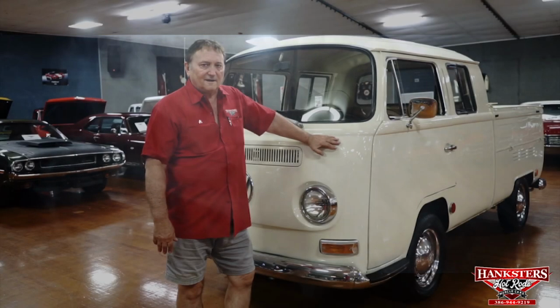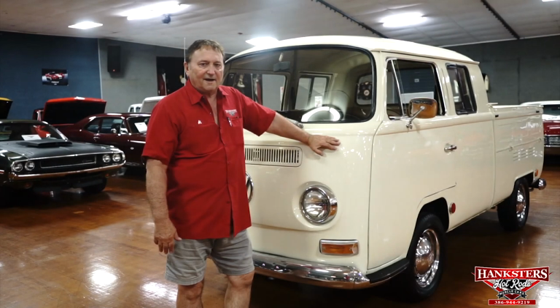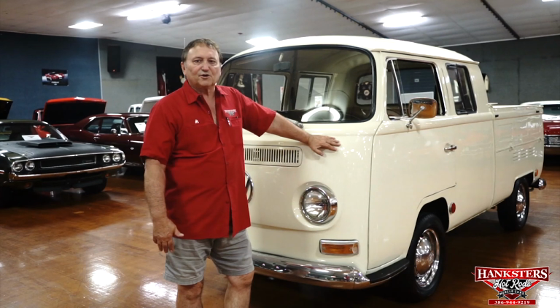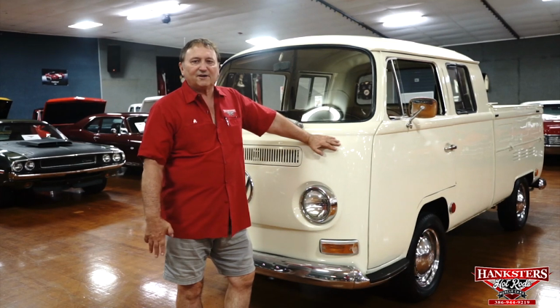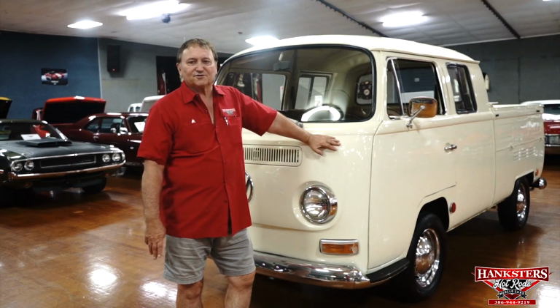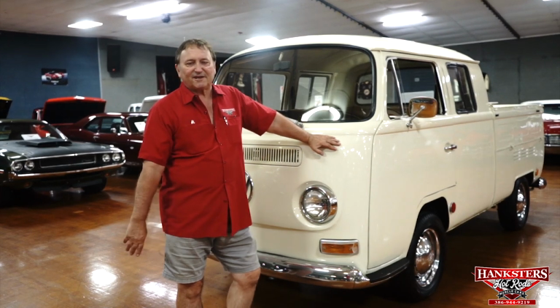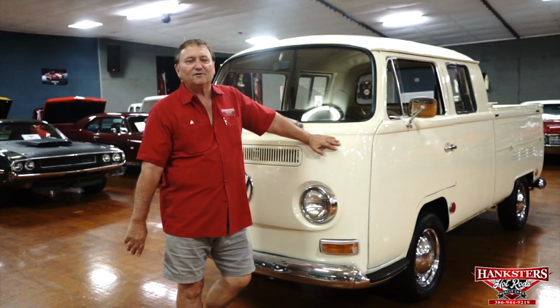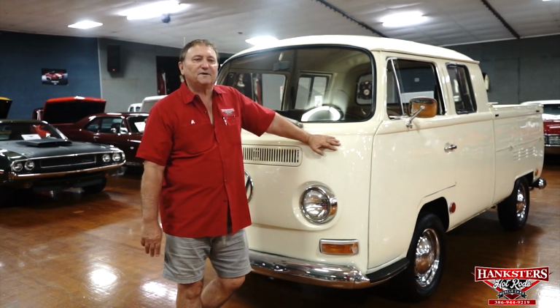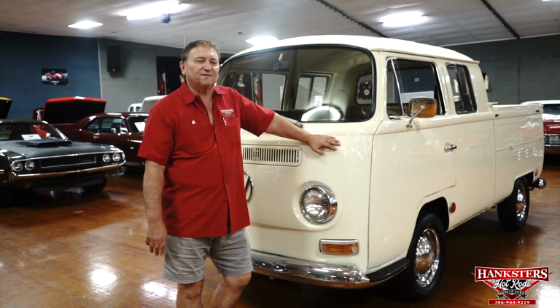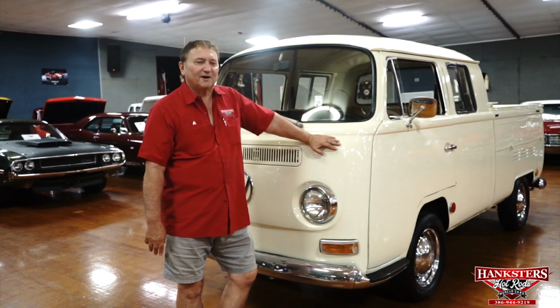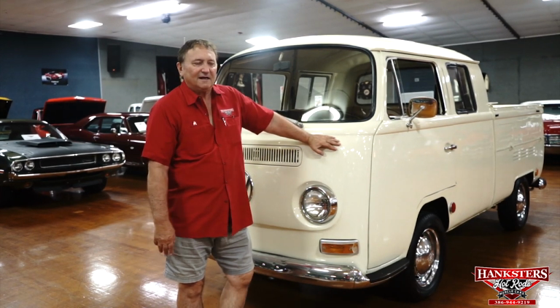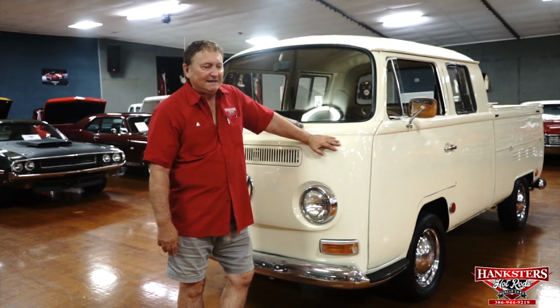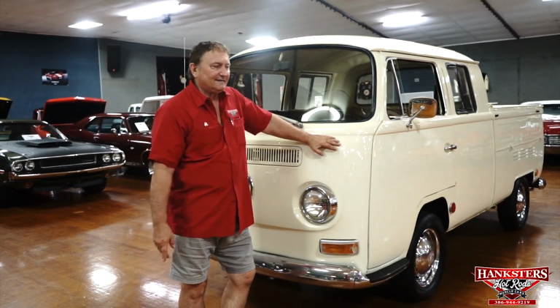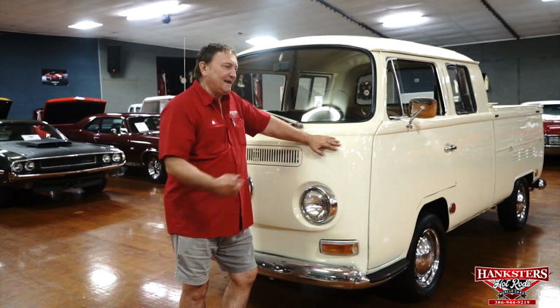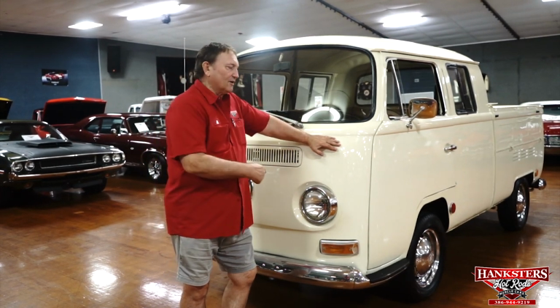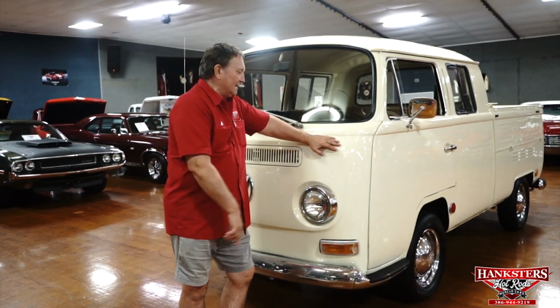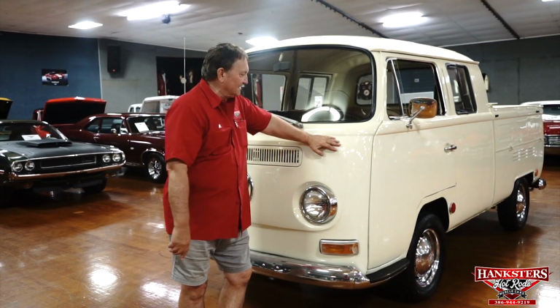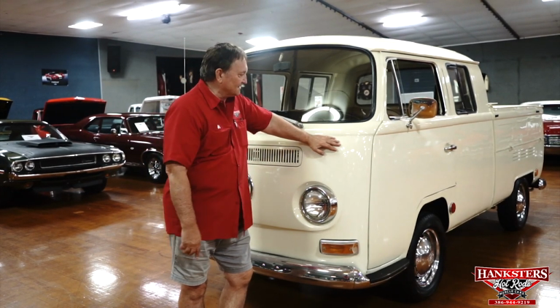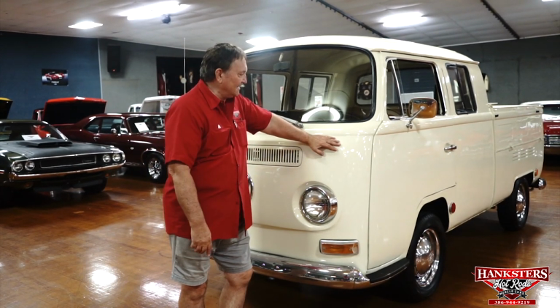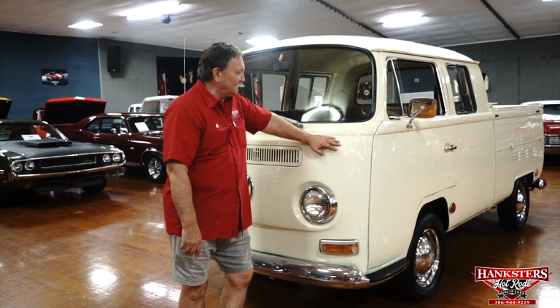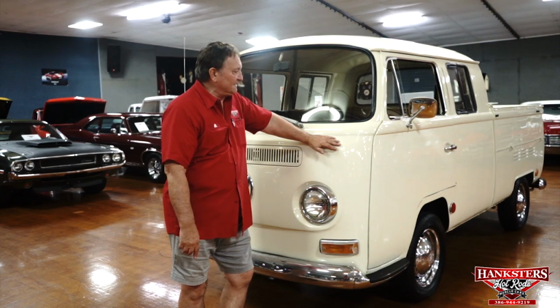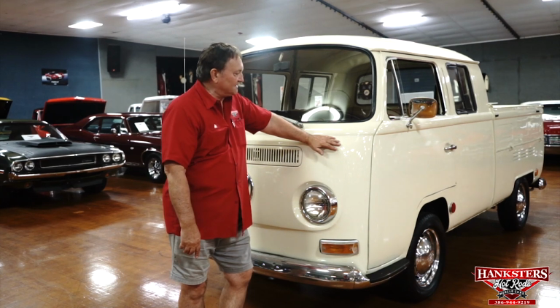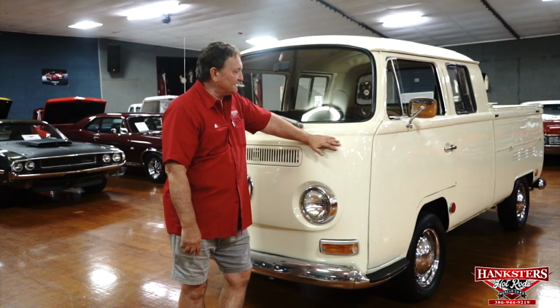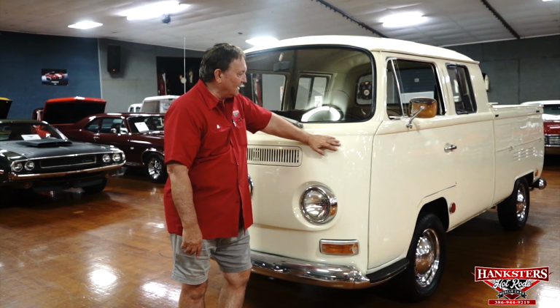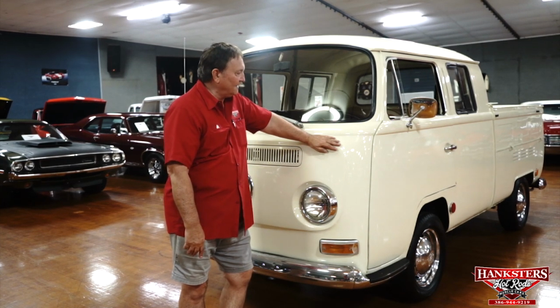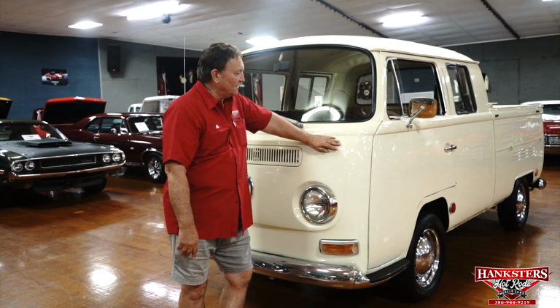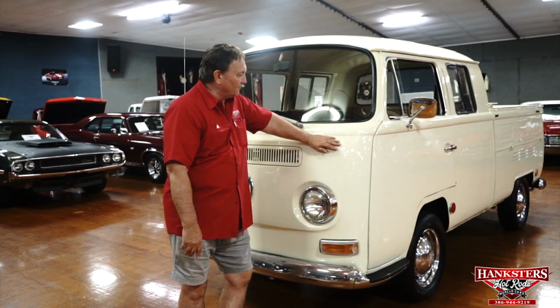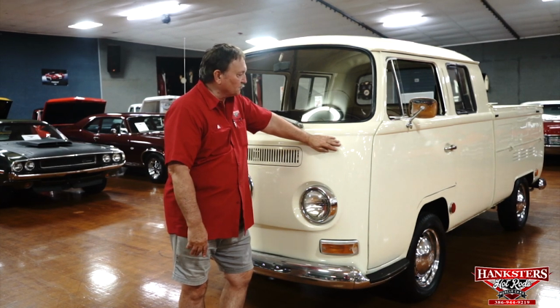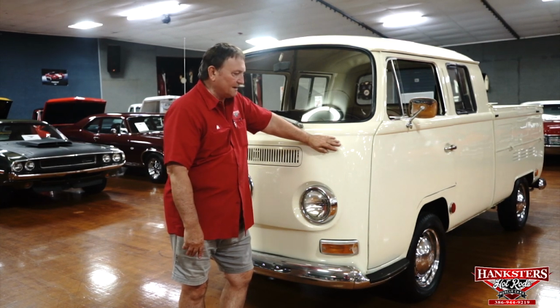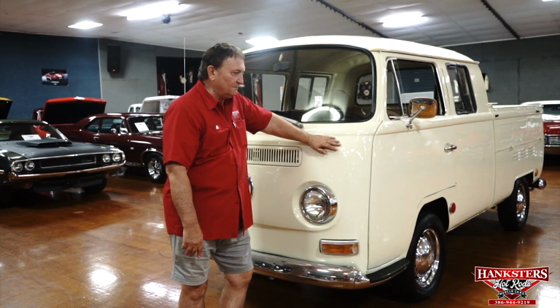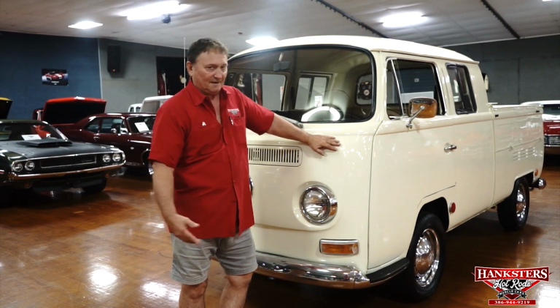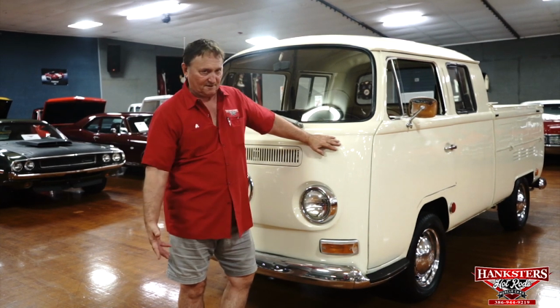Hi, you're at Hankster's in Daytona Beach, Florida, and today our guest is a 1969 Volkswagen pickup truck.